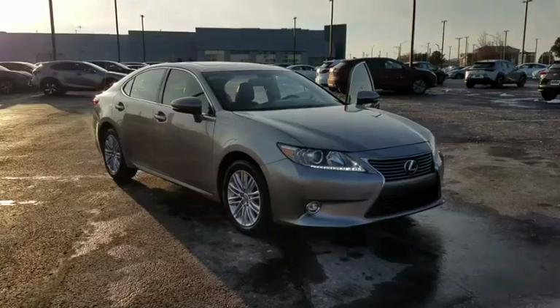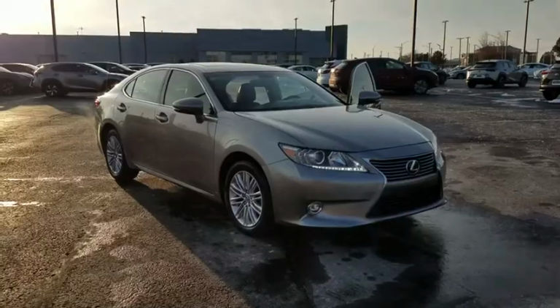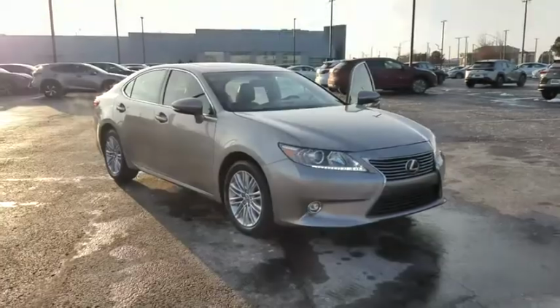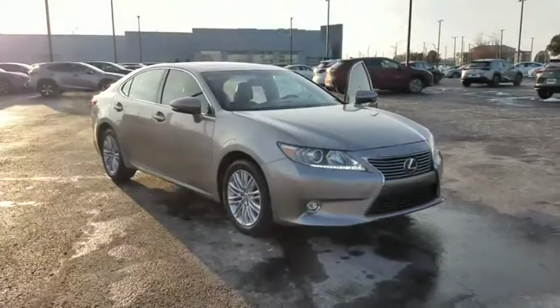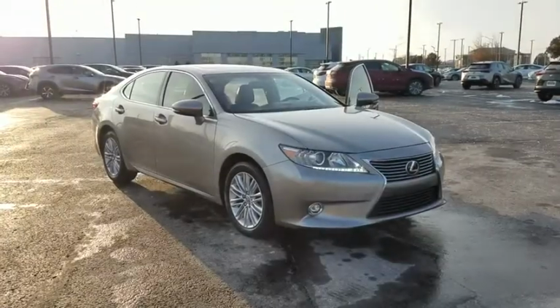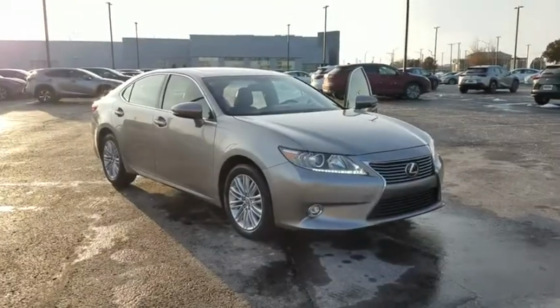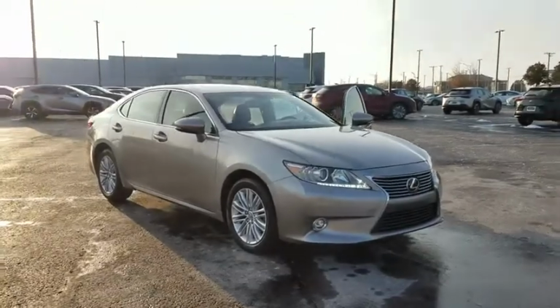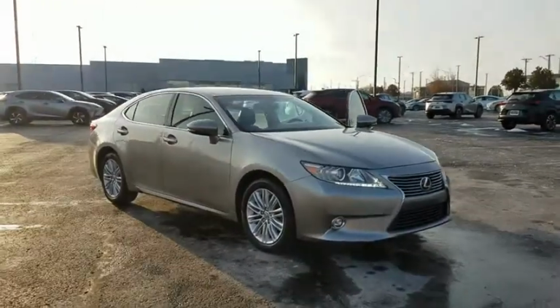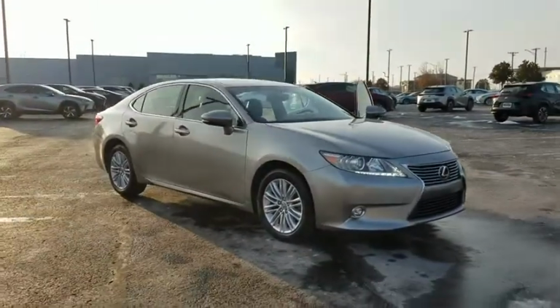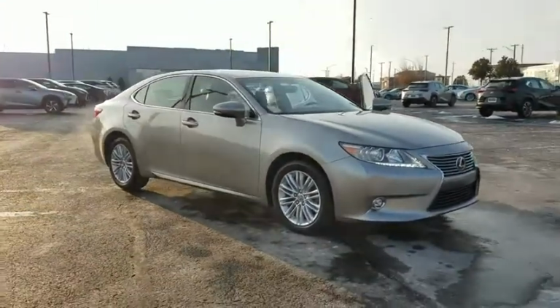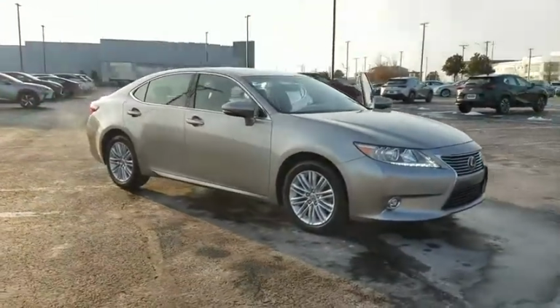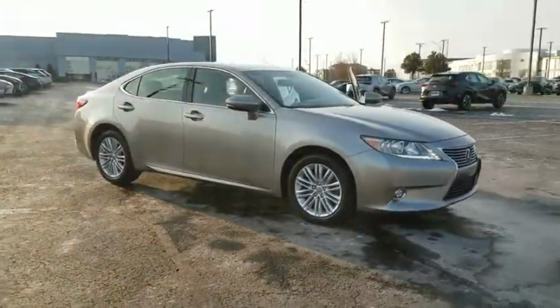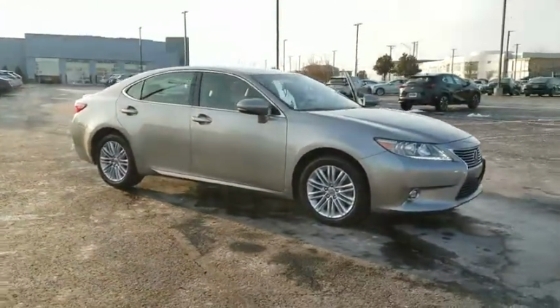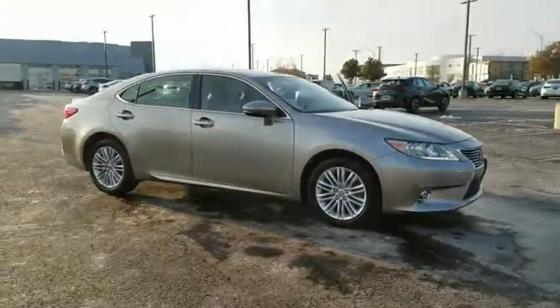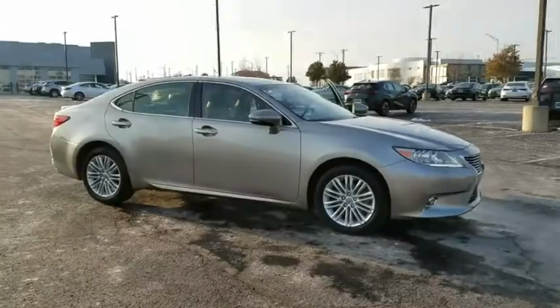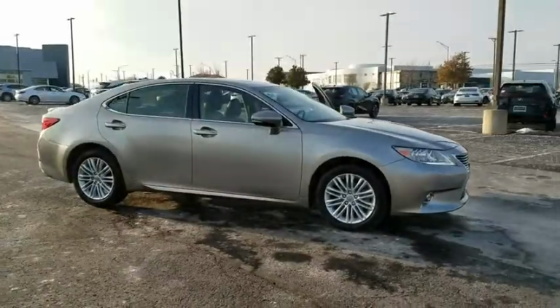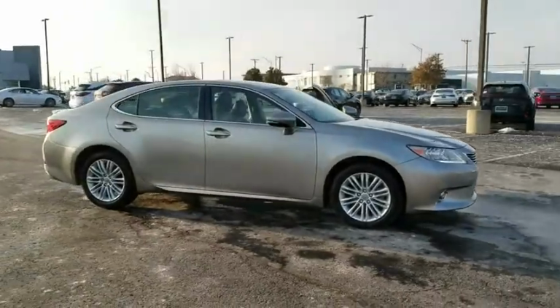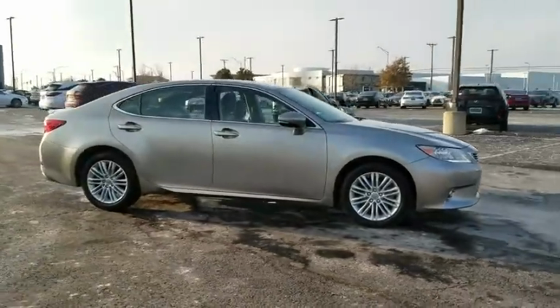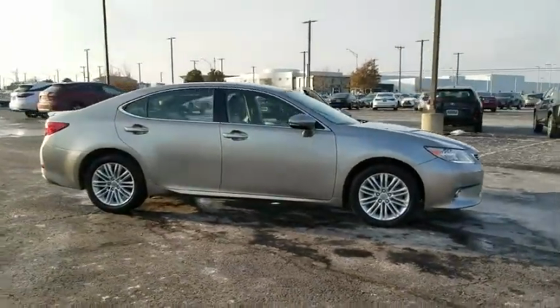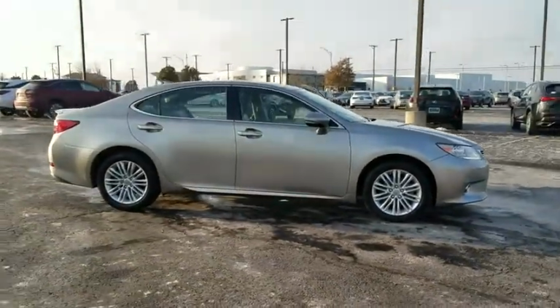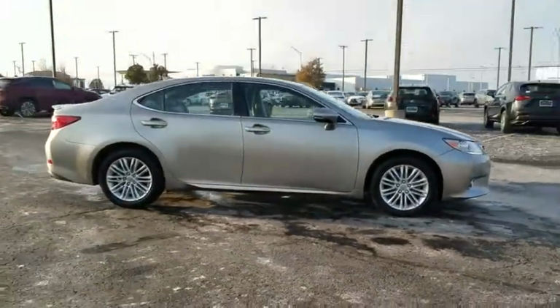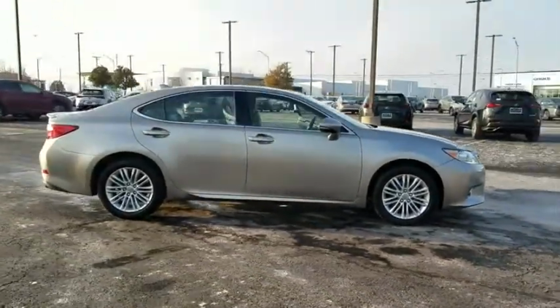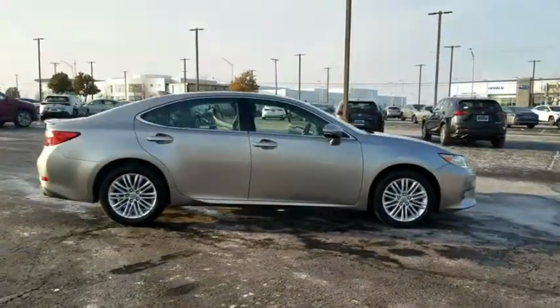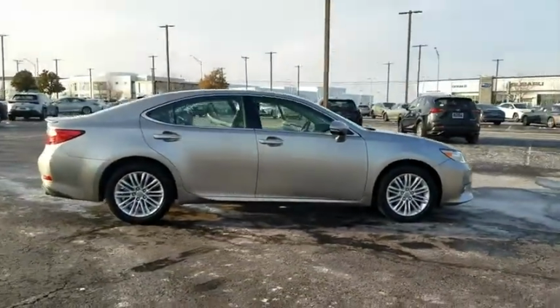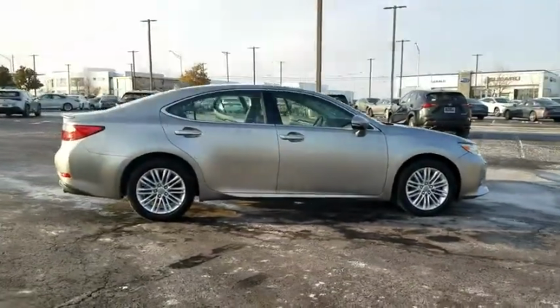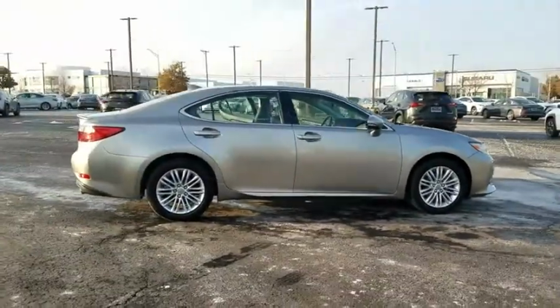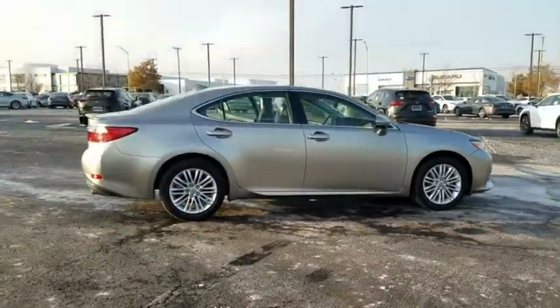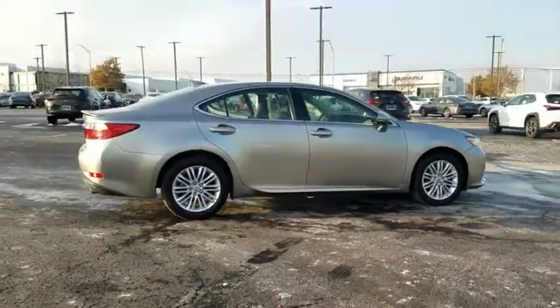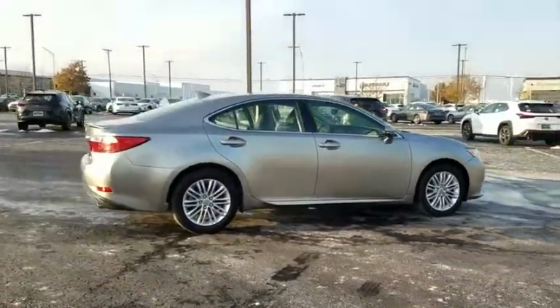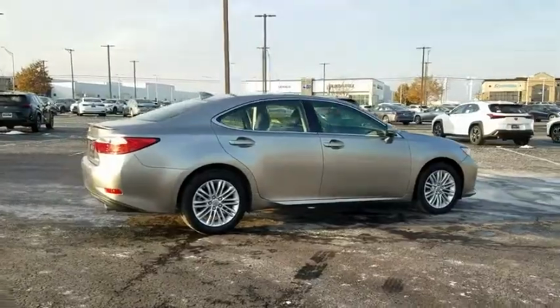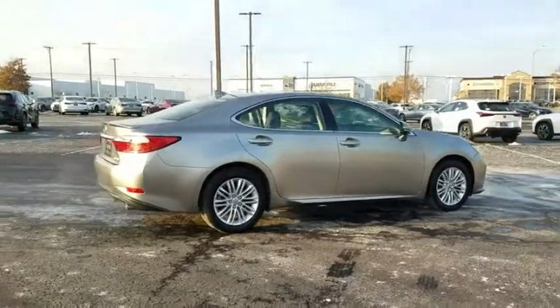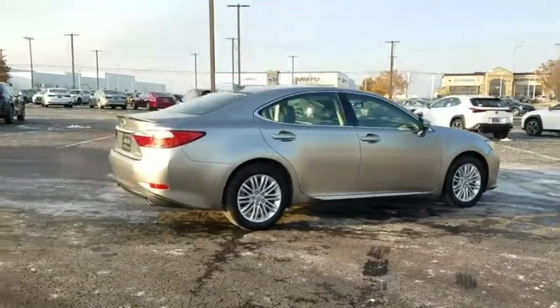Come test drive the 2015 Lexus ES350. The Lexus ES350 is a sophisticated combination of distinctive styling, luxury, and smooth performance.